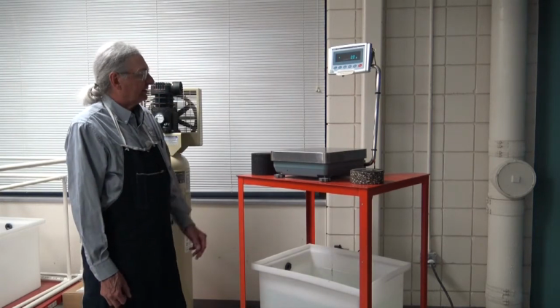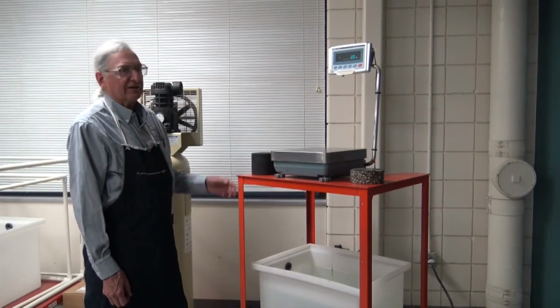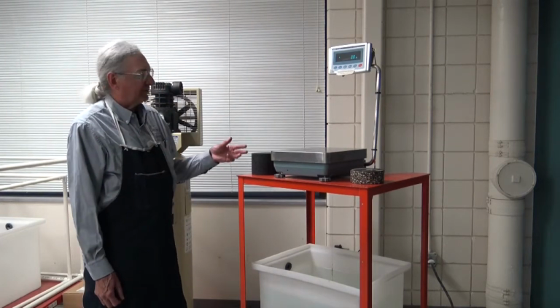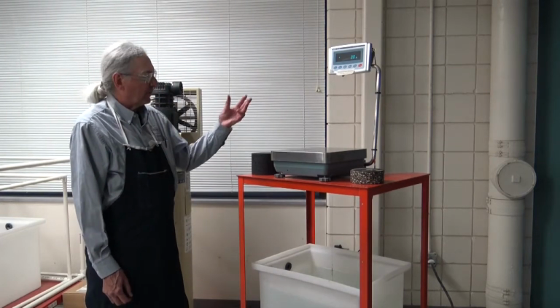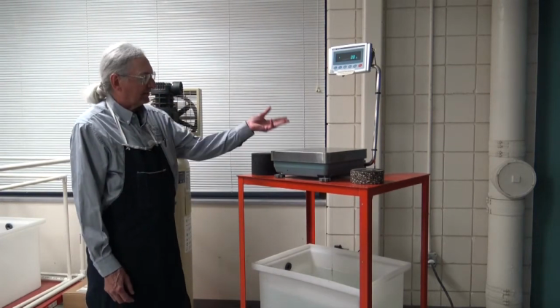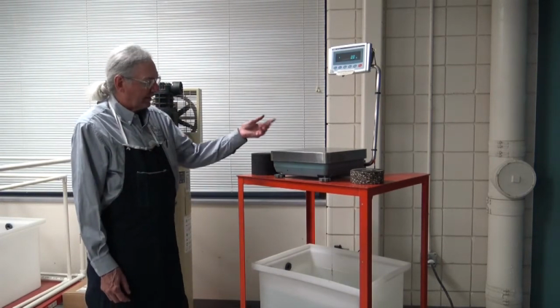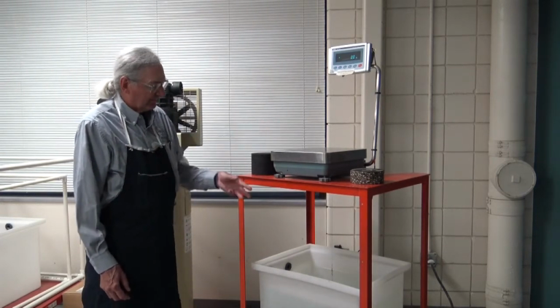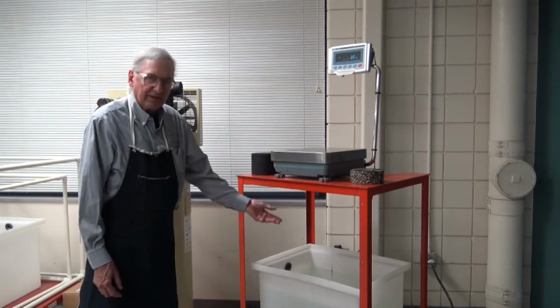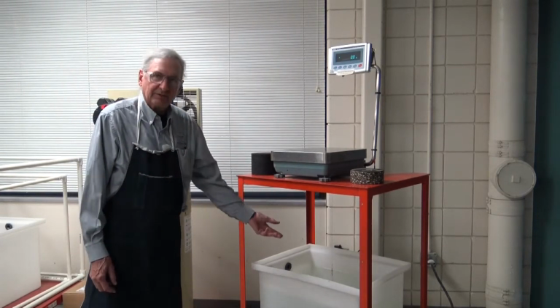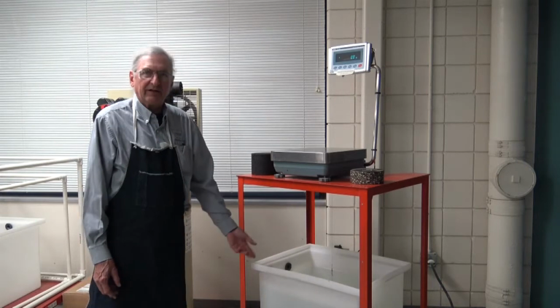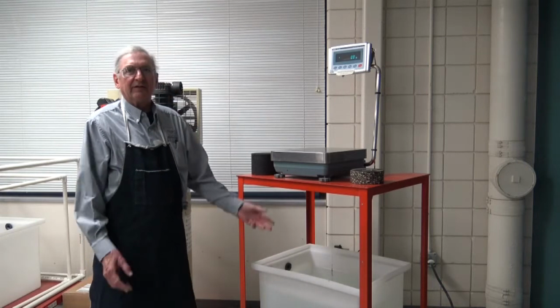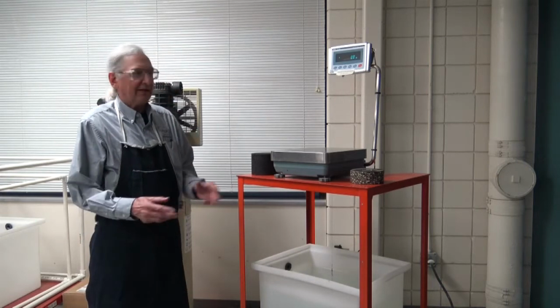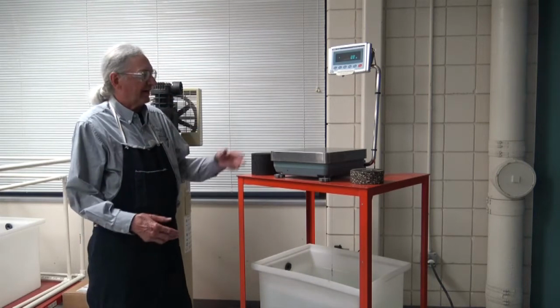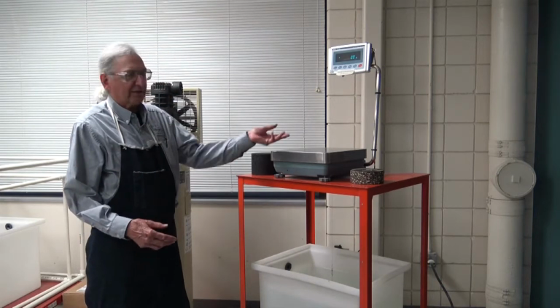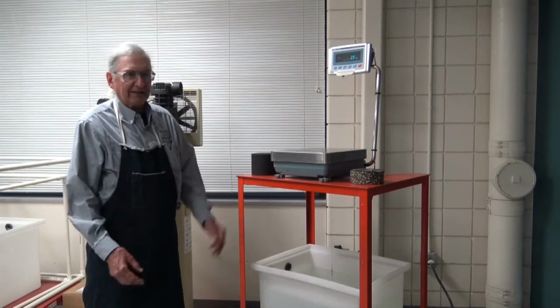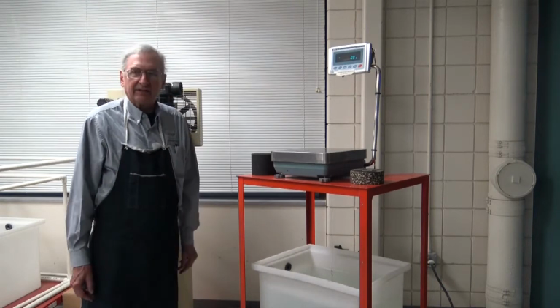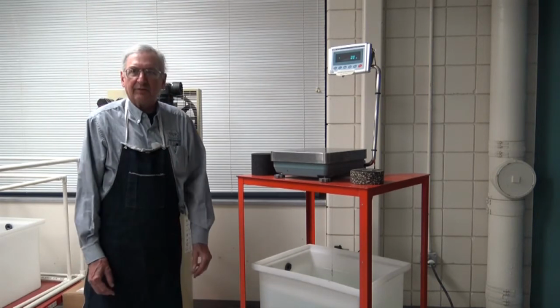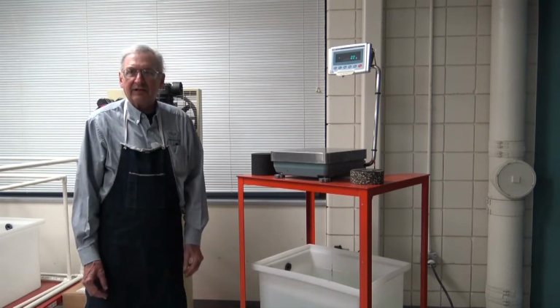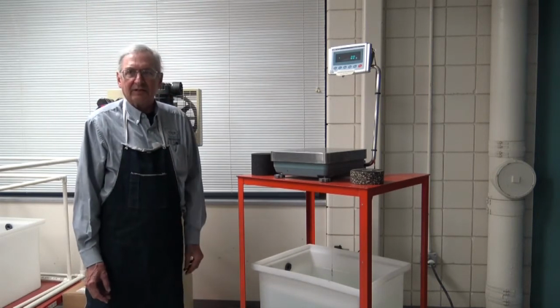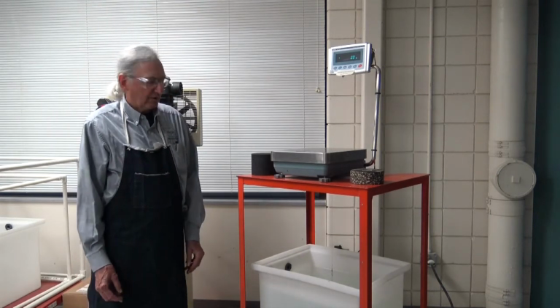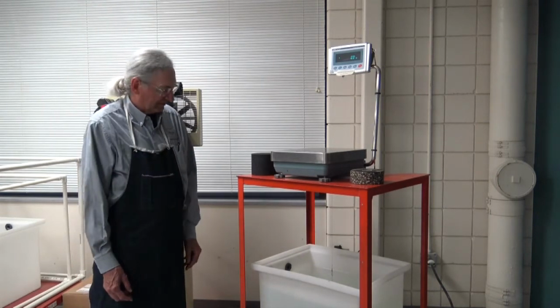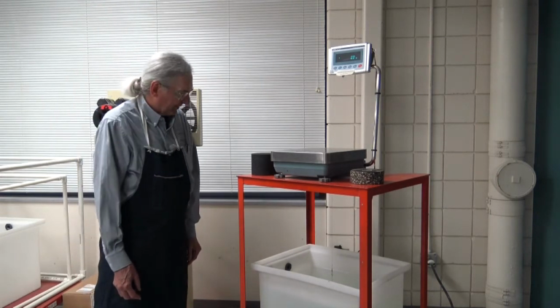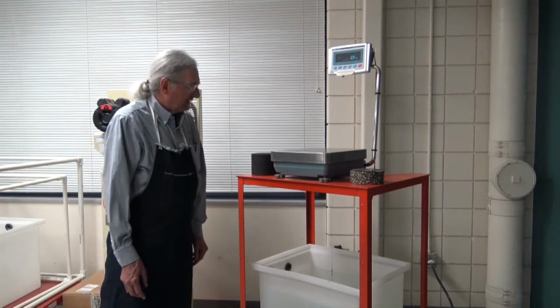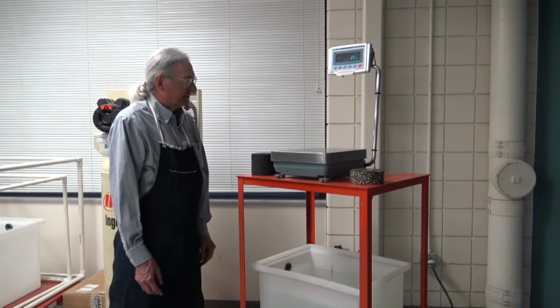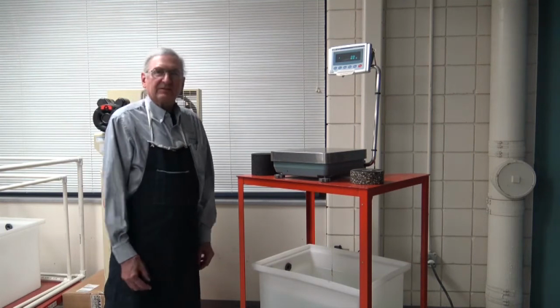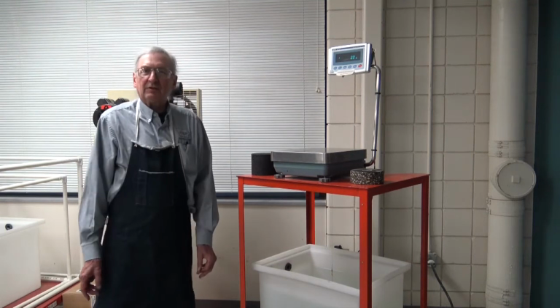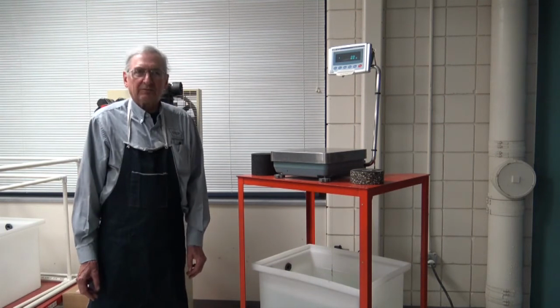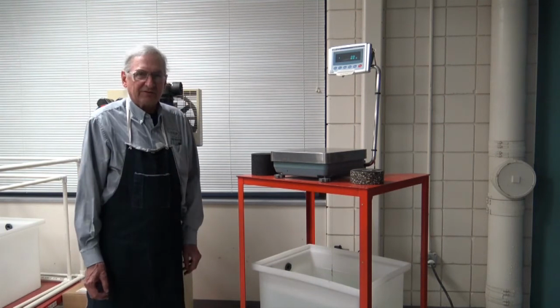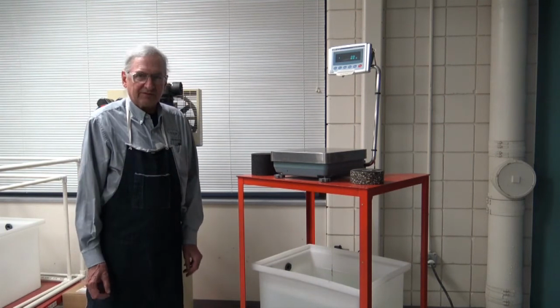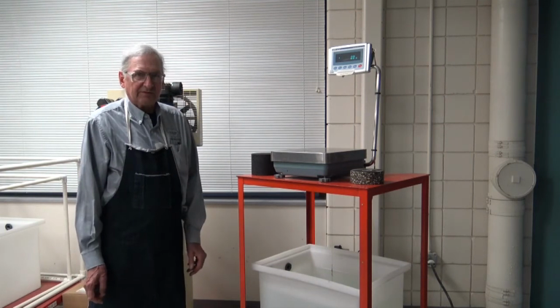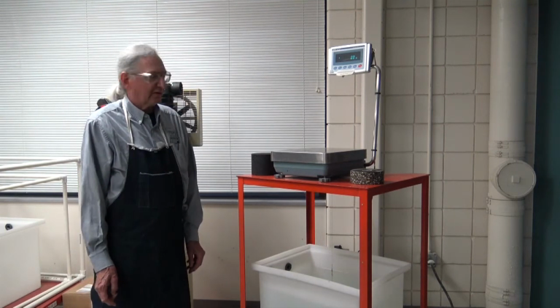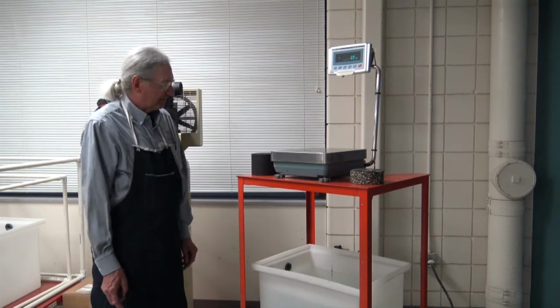It's very simple. We weigh it in air, we weigh it underwater, pat it dry, weigh it back in air and get three weights. There isn't much that can go wrong with this test — it's fairly simple.